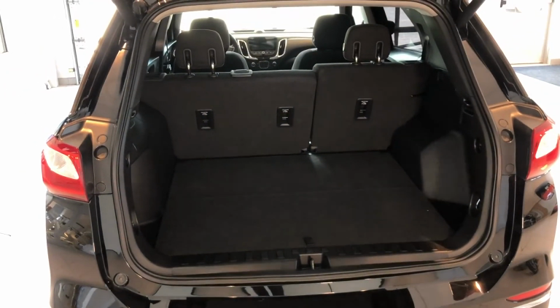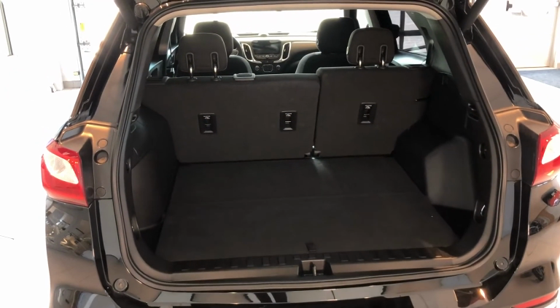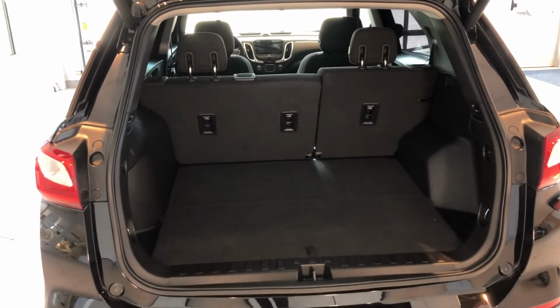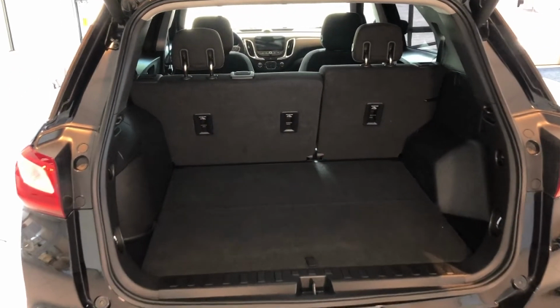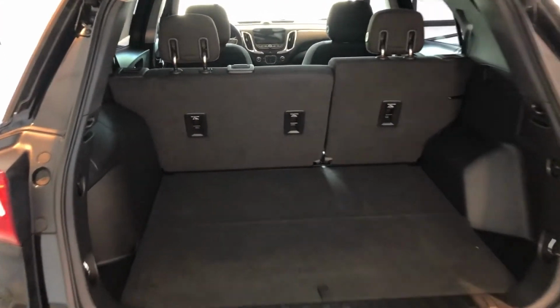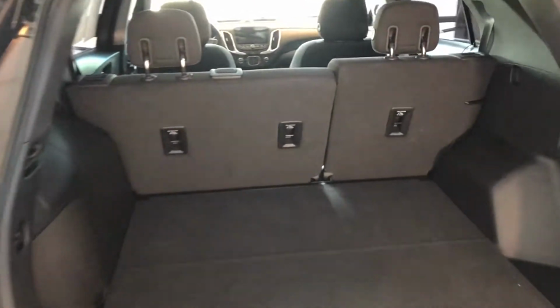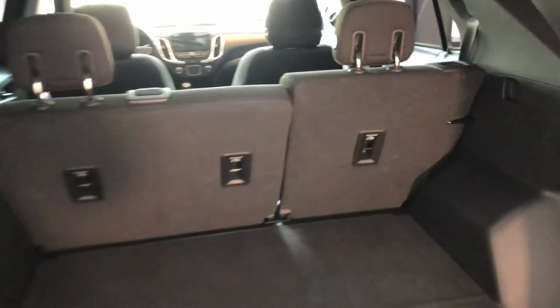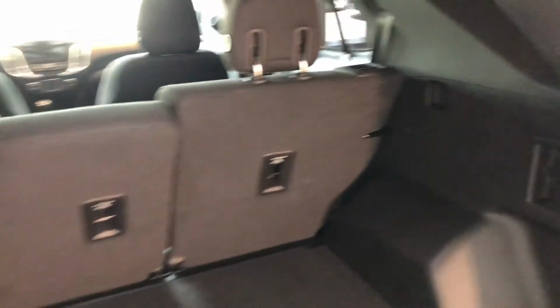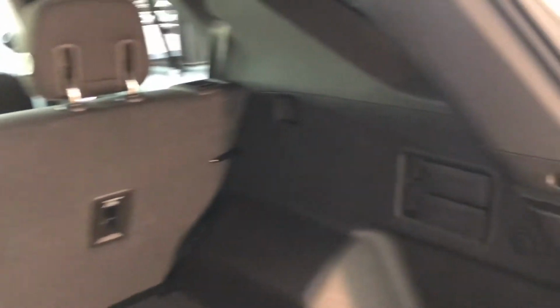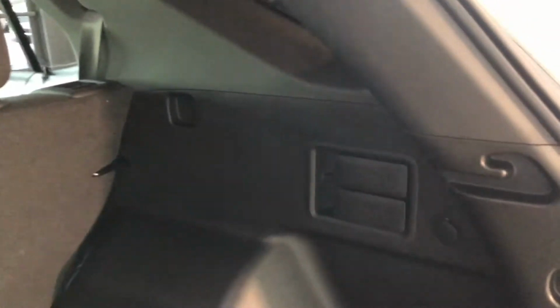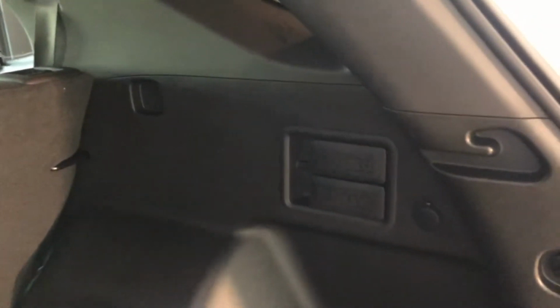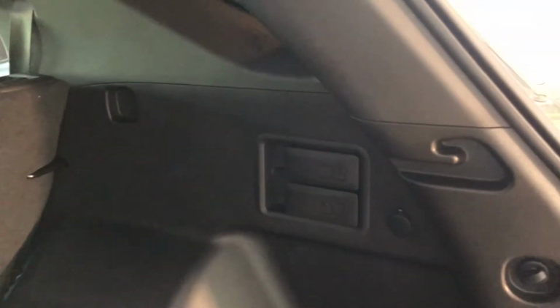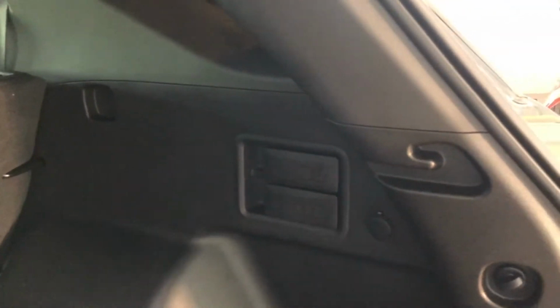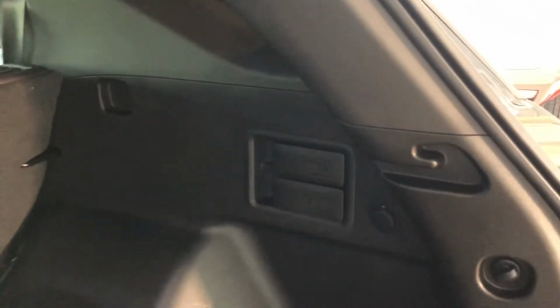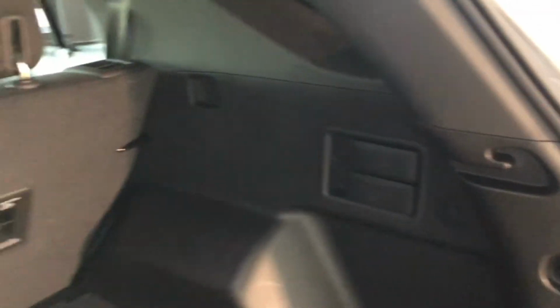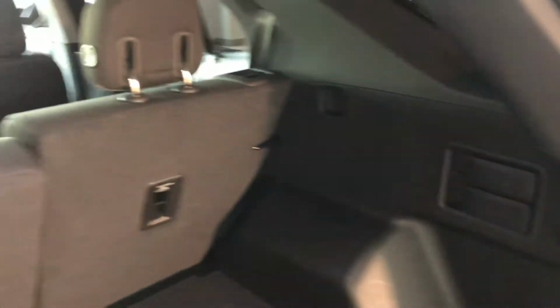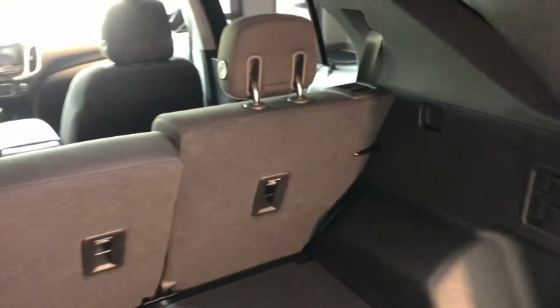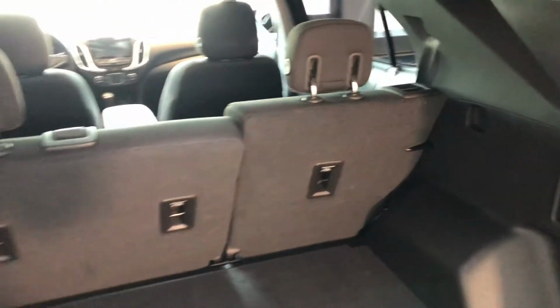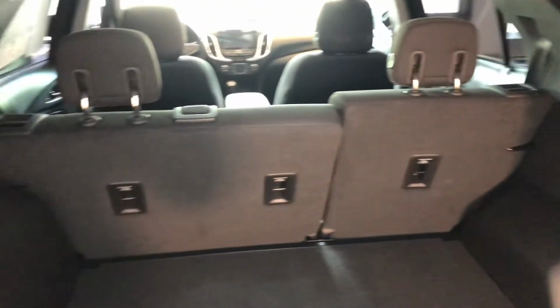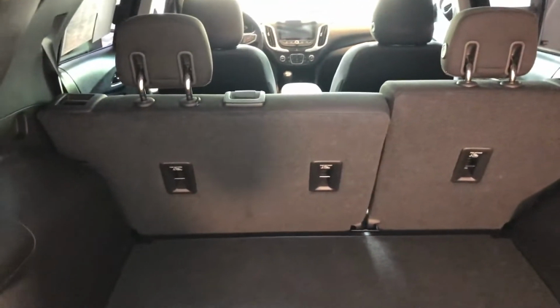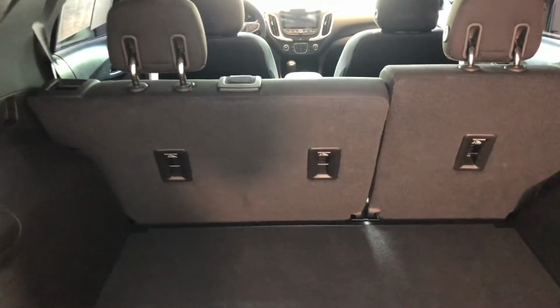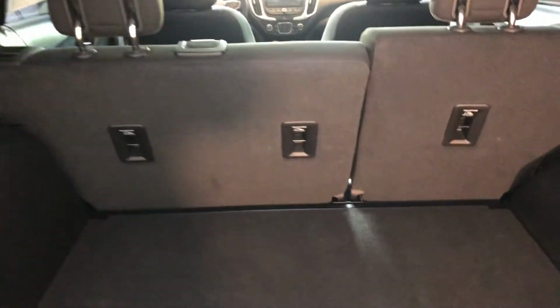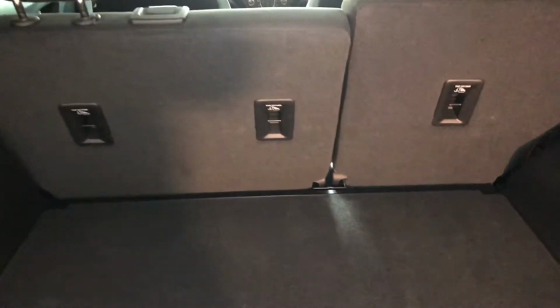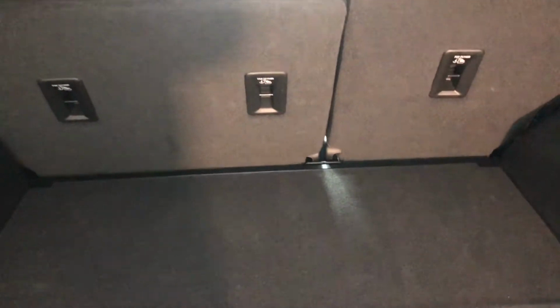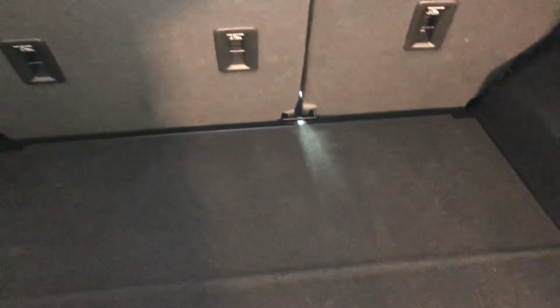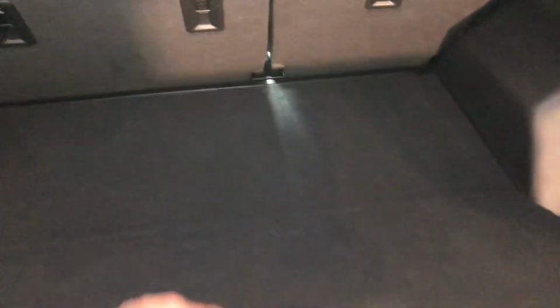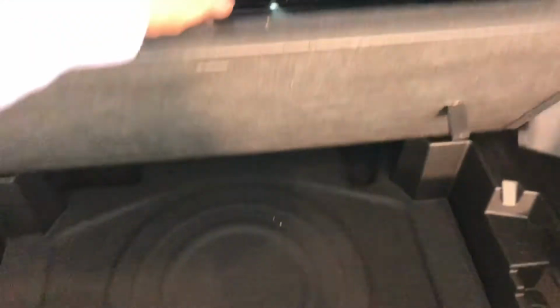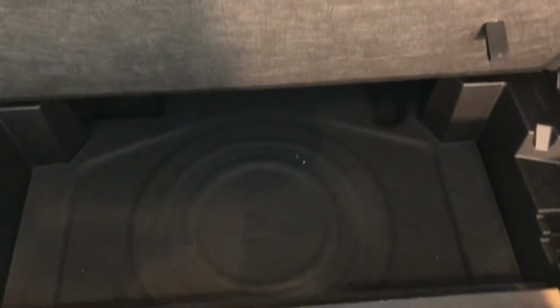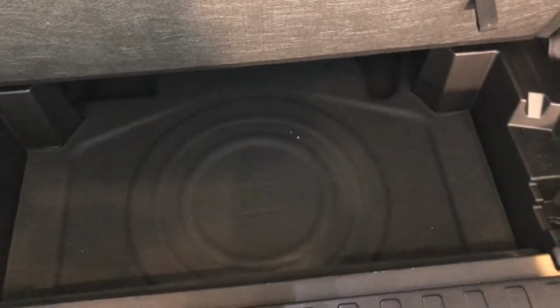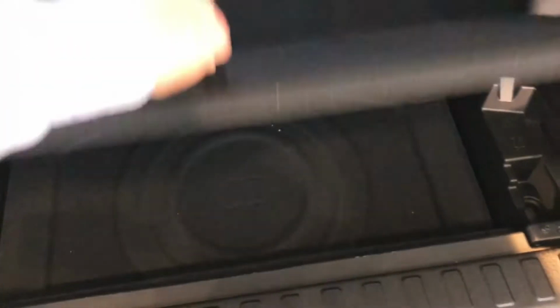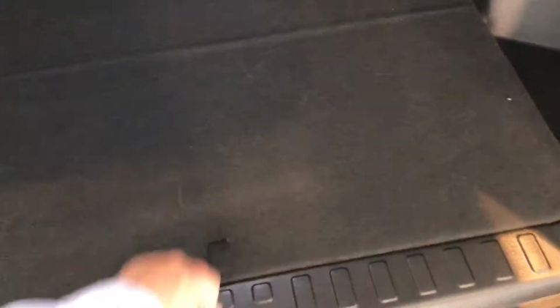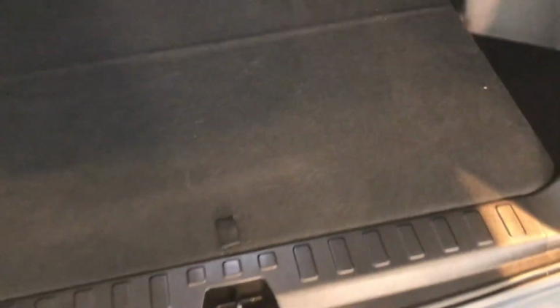Power liftgate here in the back. Plenty of room. Really nice feature back here — you can pull those handles and these seats will fold down if you do need any additional room. As well as down on the floor, some extra storage below.